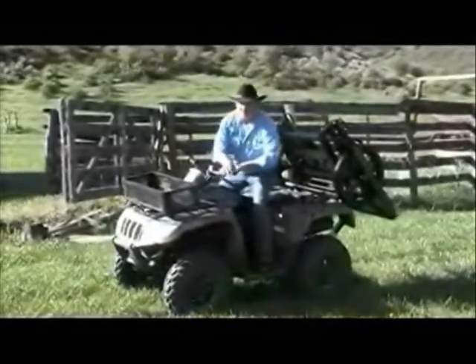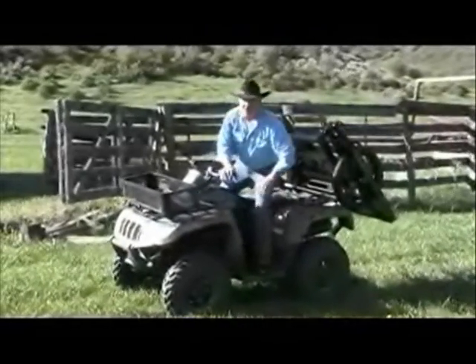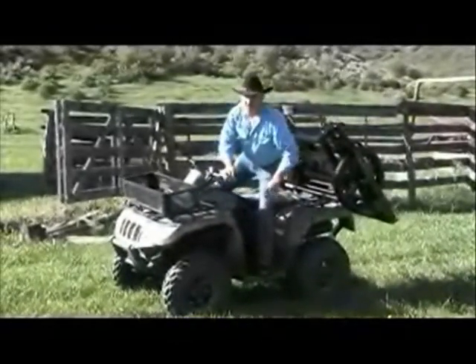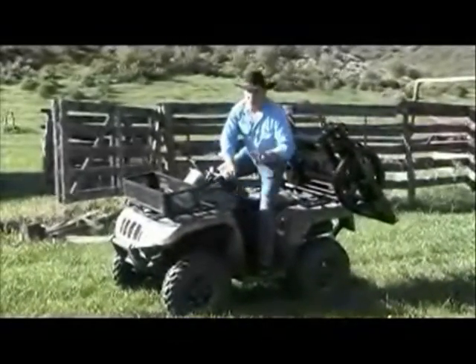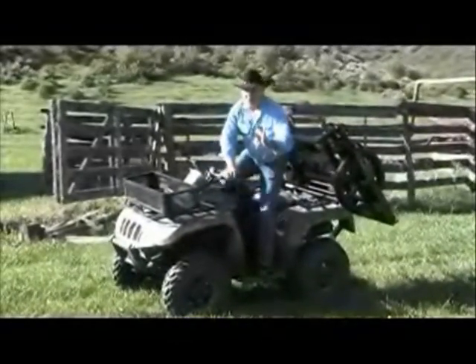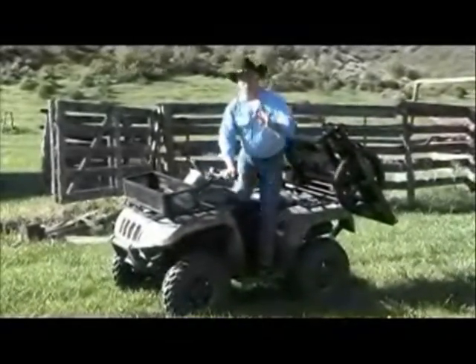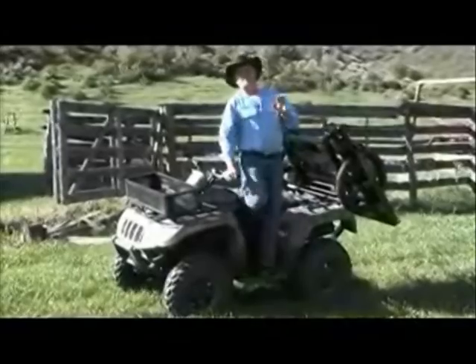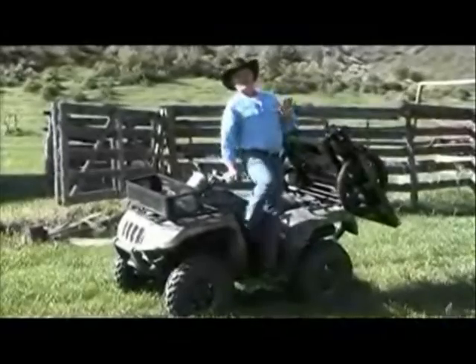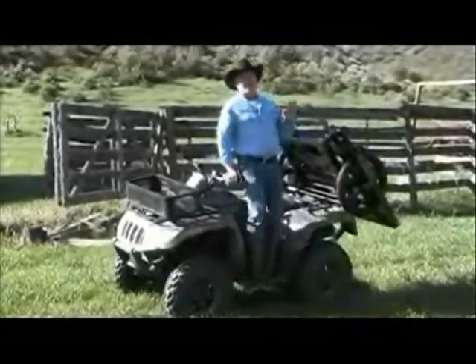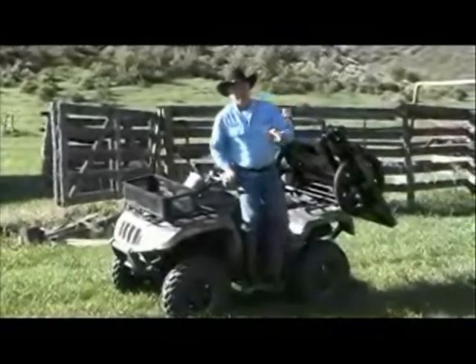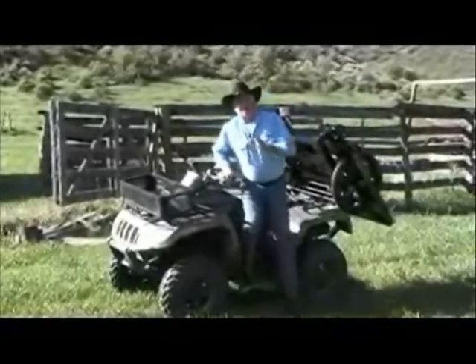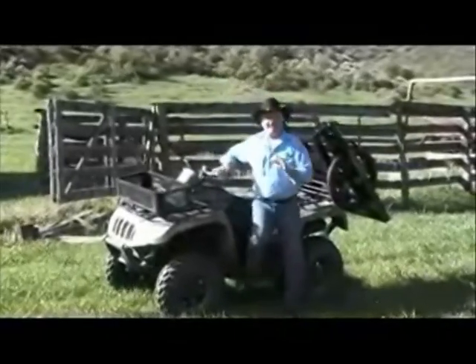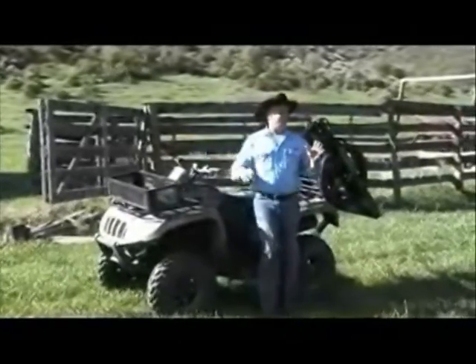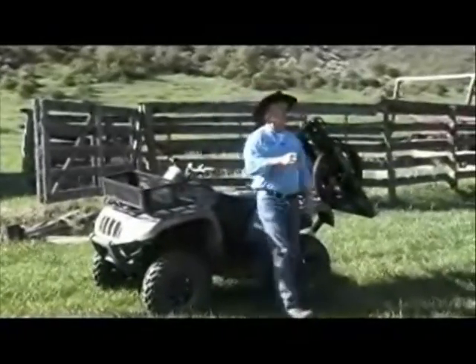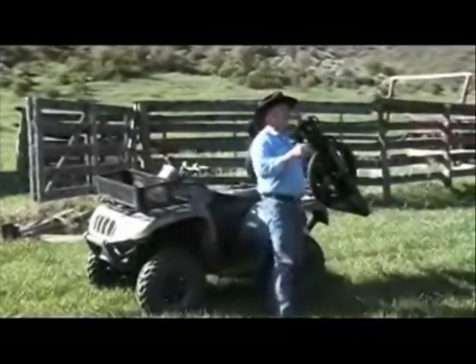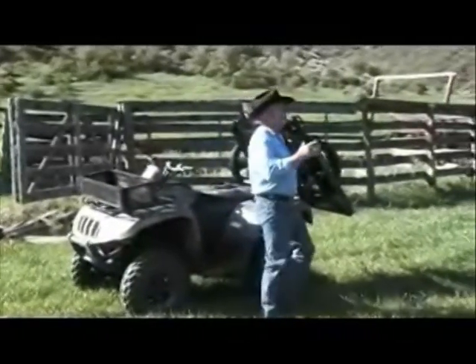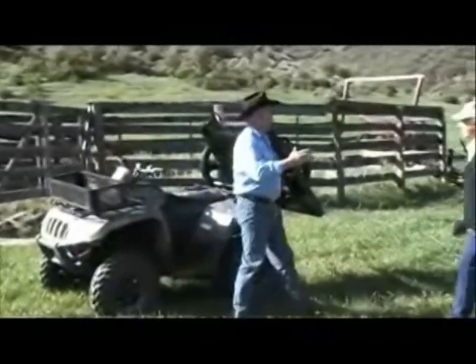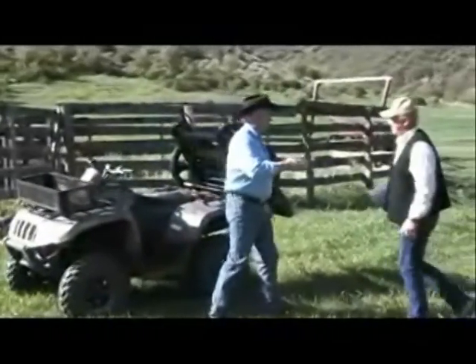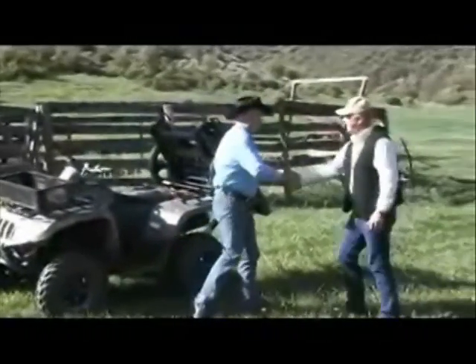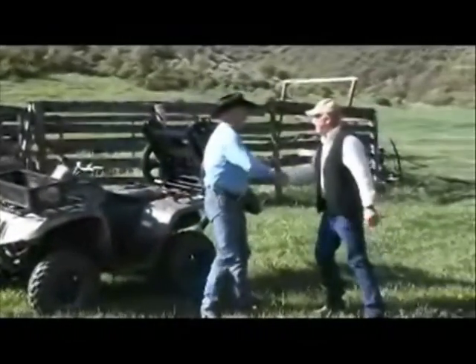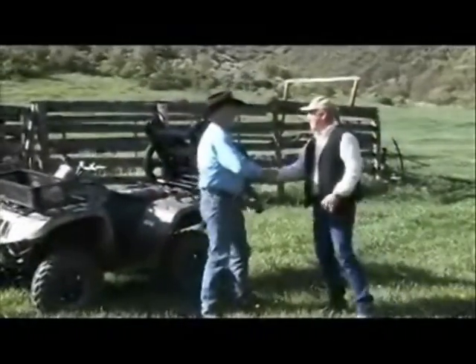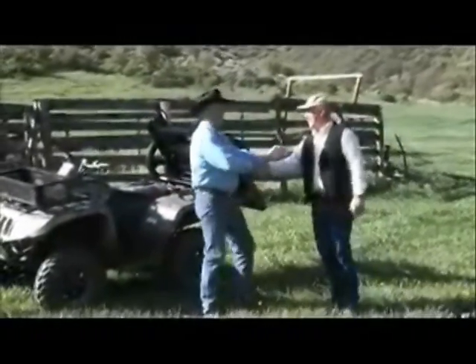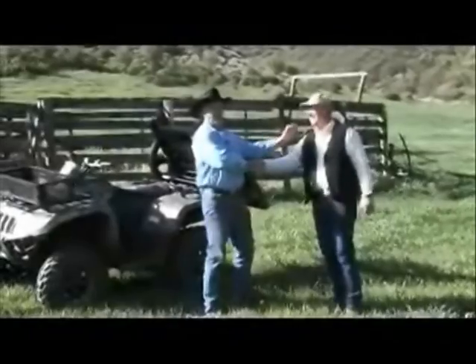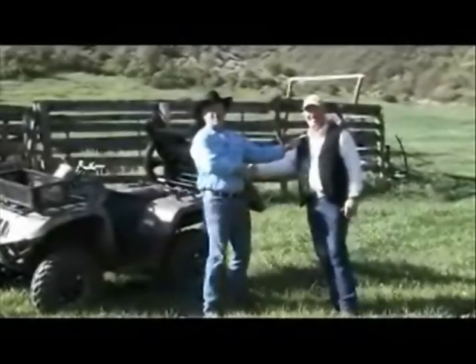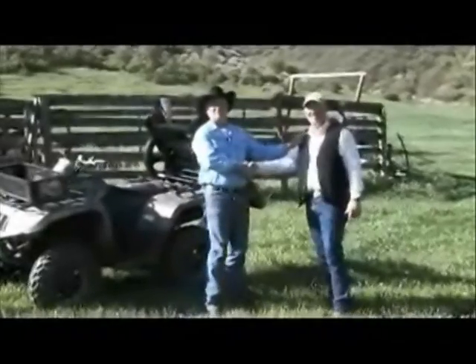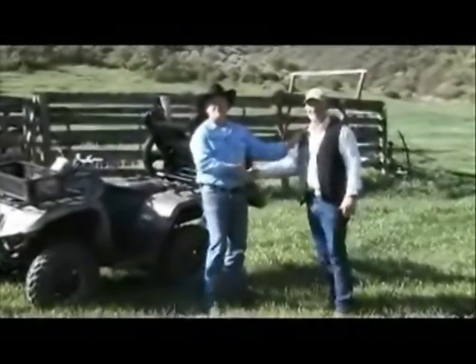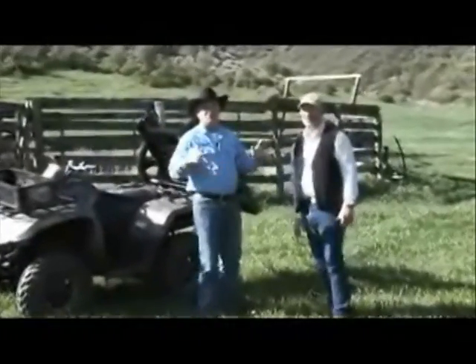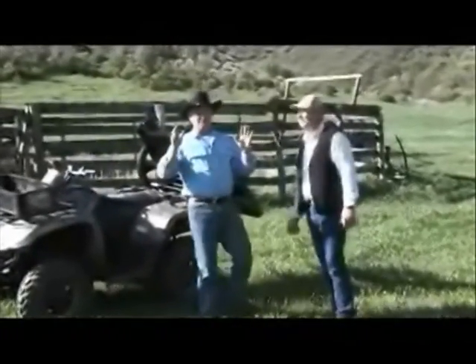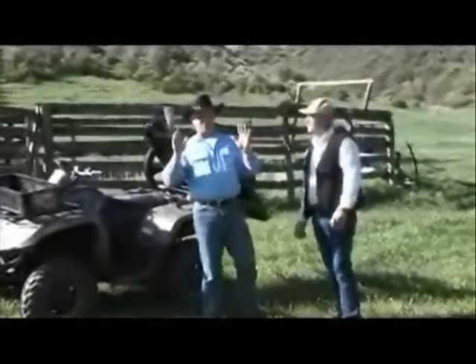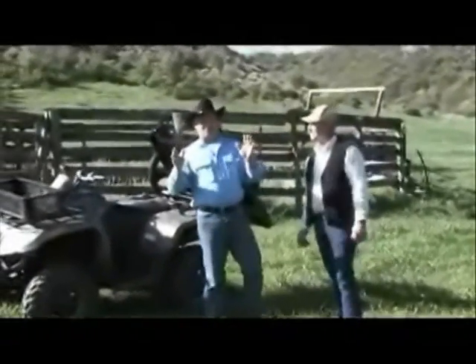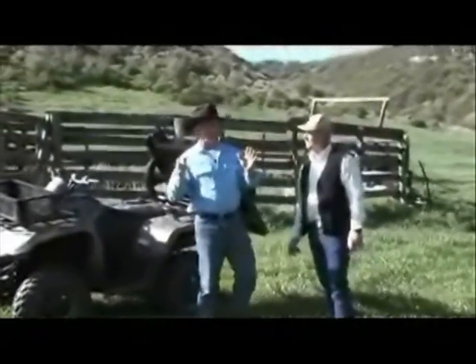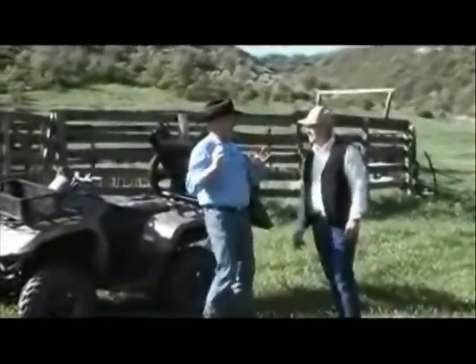Folks, I've got the ultimate trailer for you today — I've got the ATV Backpacker. Let me tell you, when you see this trailer, you're gonna love it.